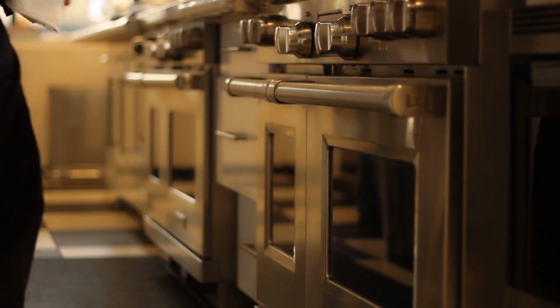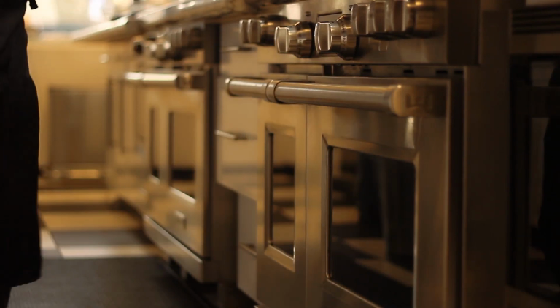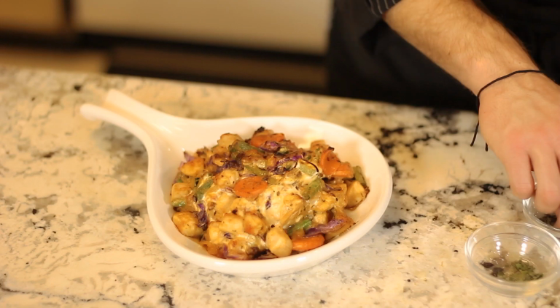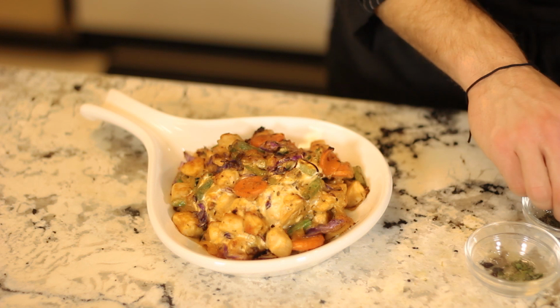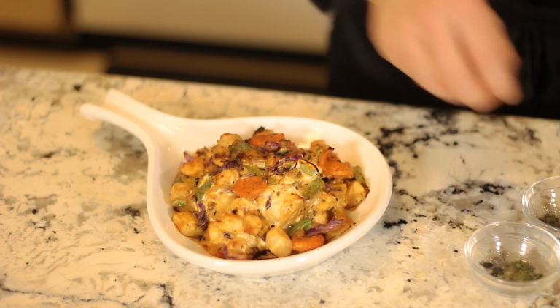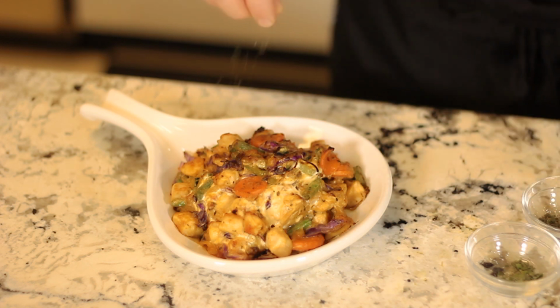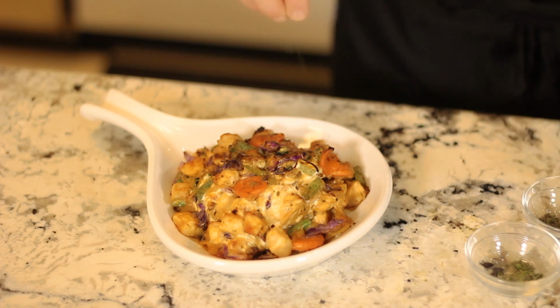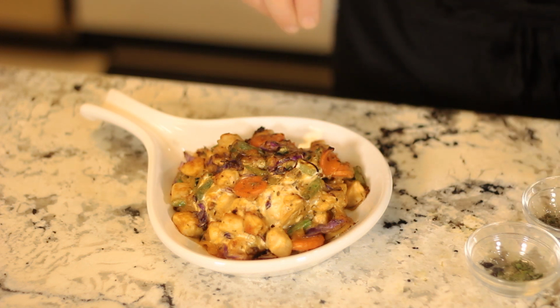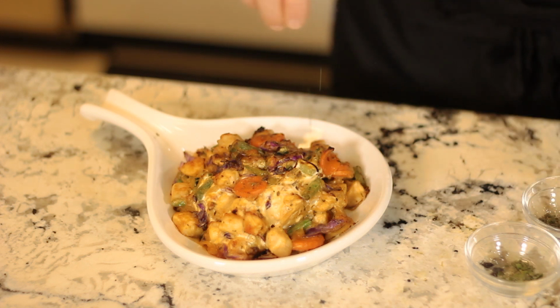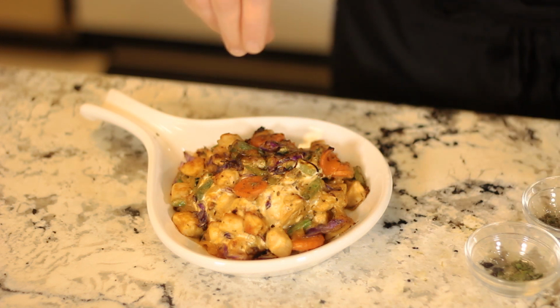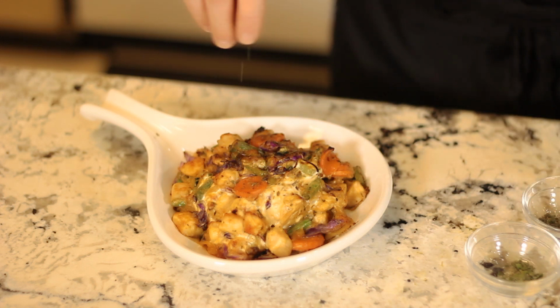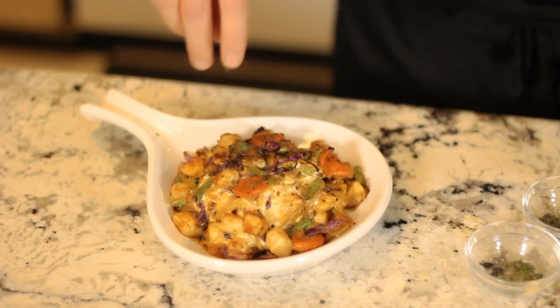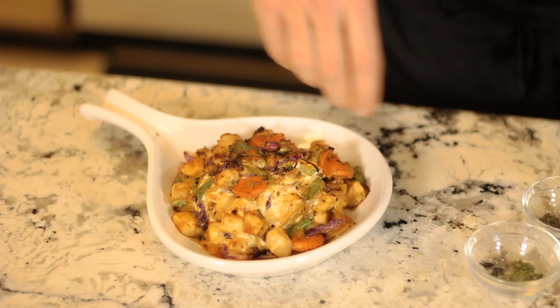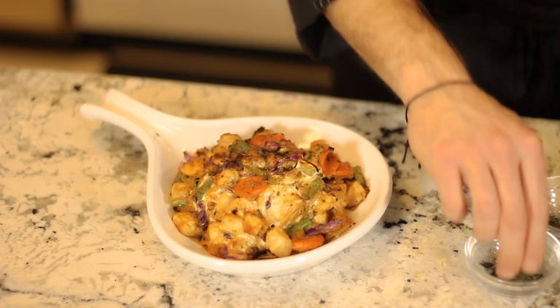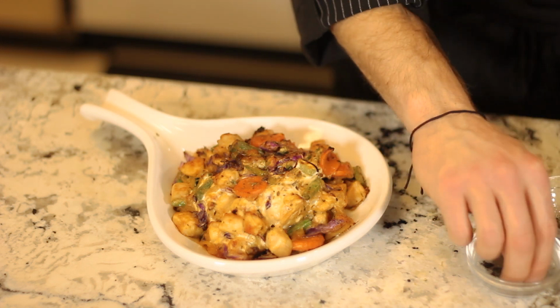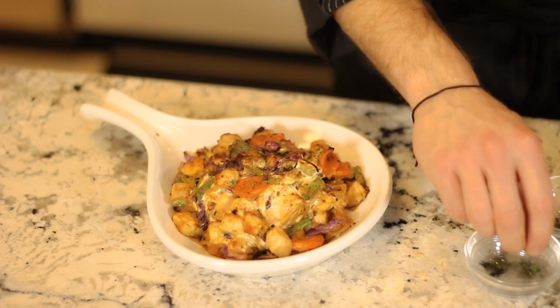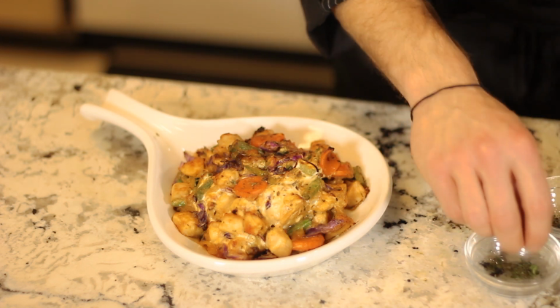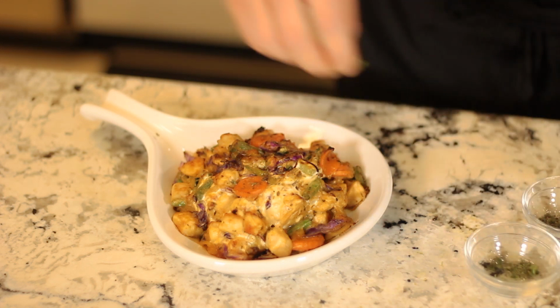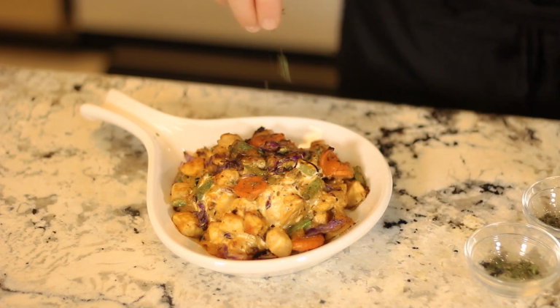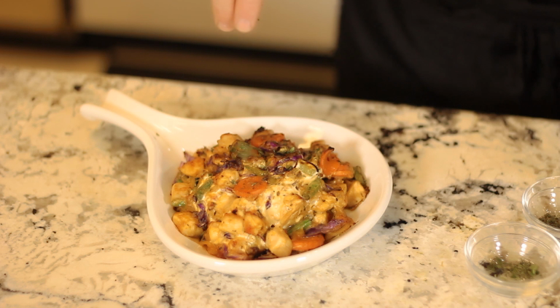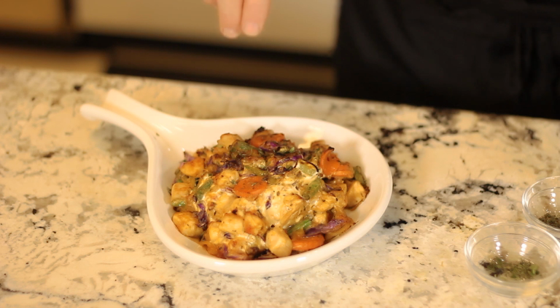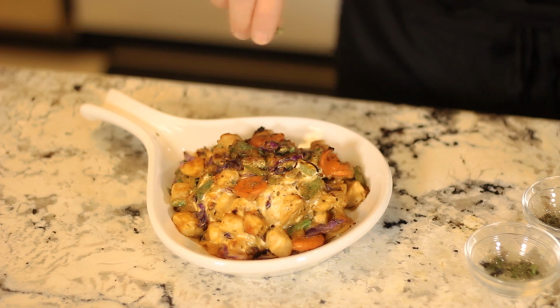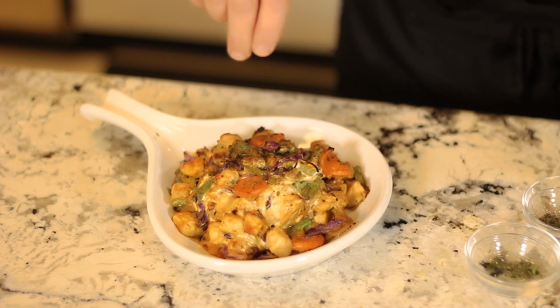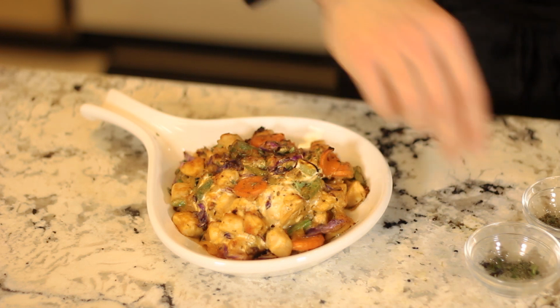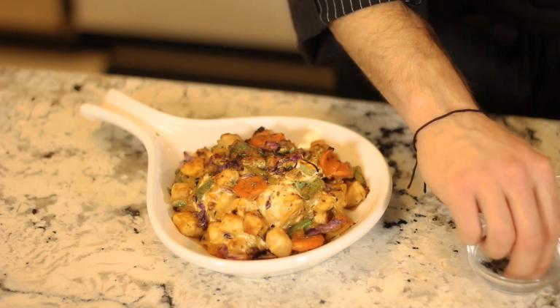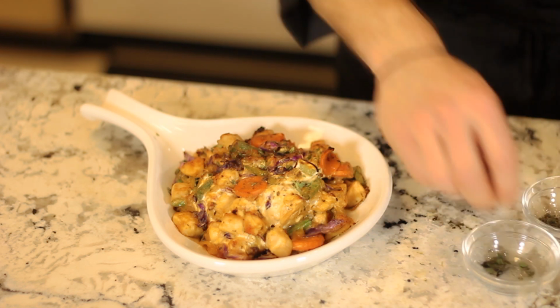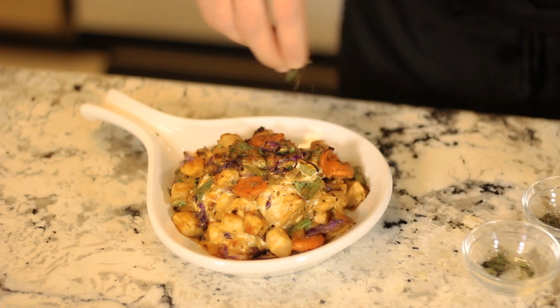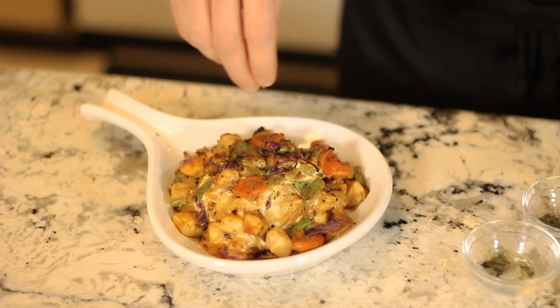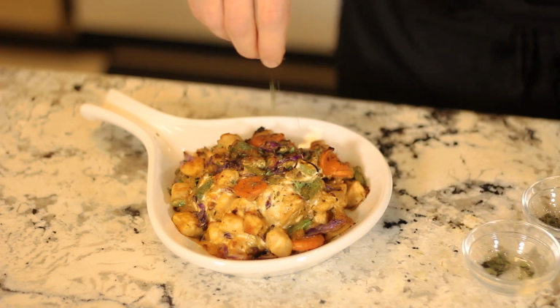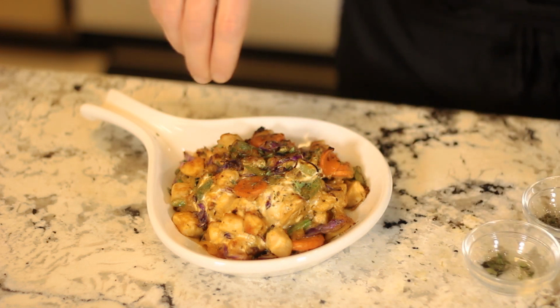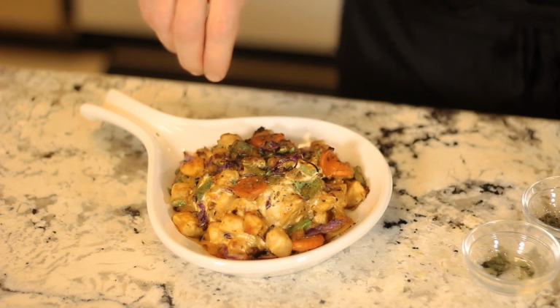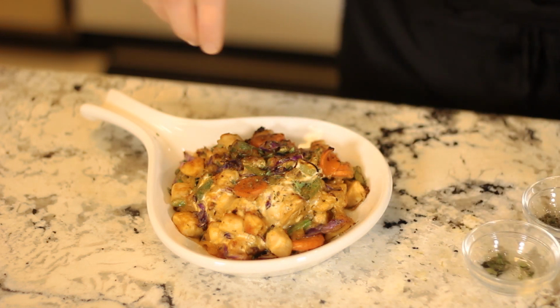When you've got it to the texture, the appearance, the color that you like, pull it out. You can finish it with some fresh herbs, some mozzarella, or any other additional items that you want to add to it.